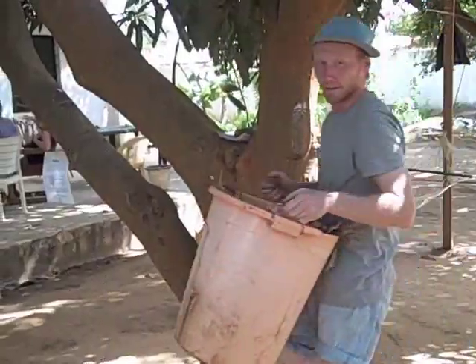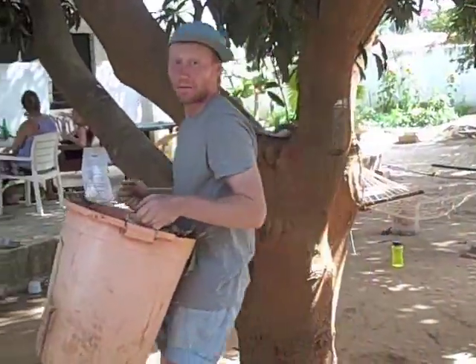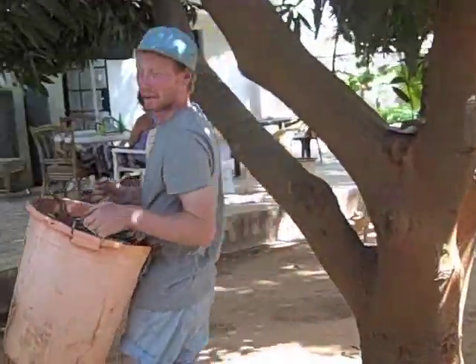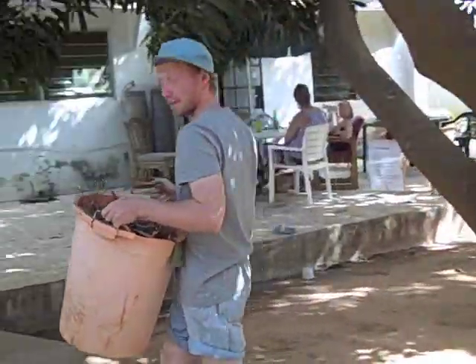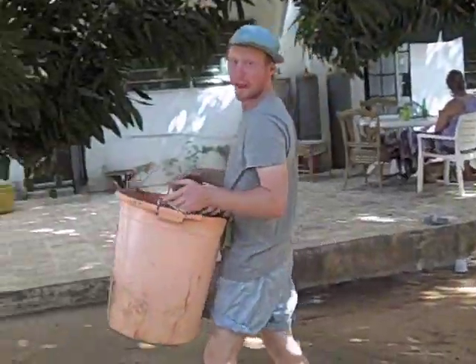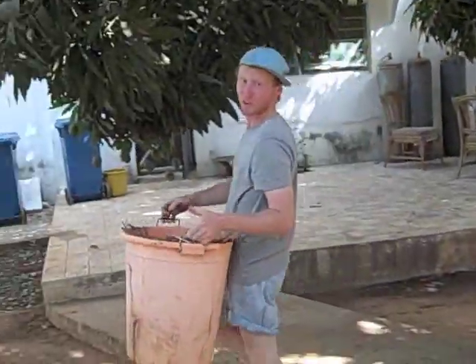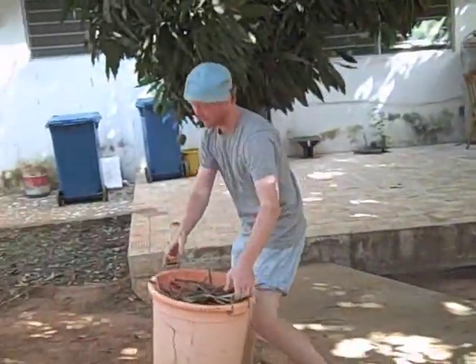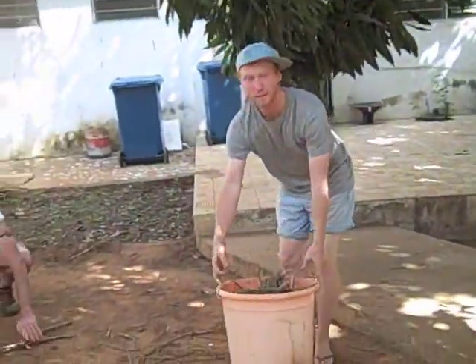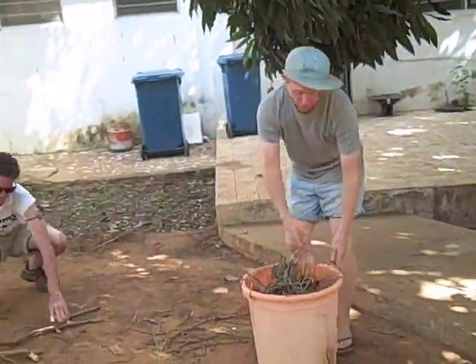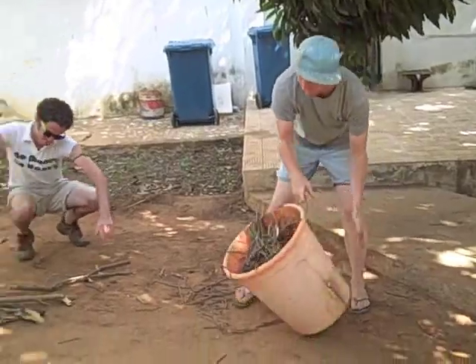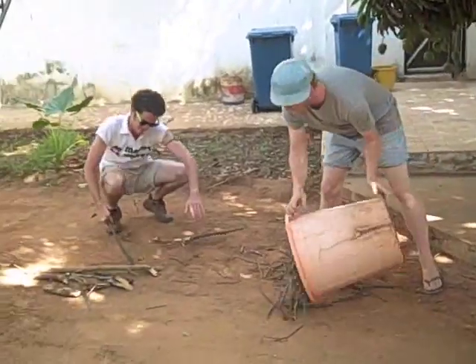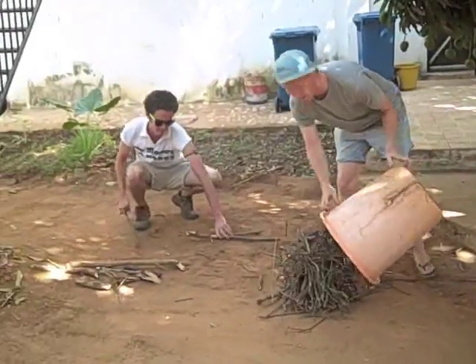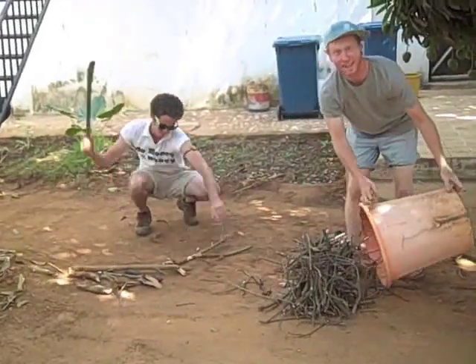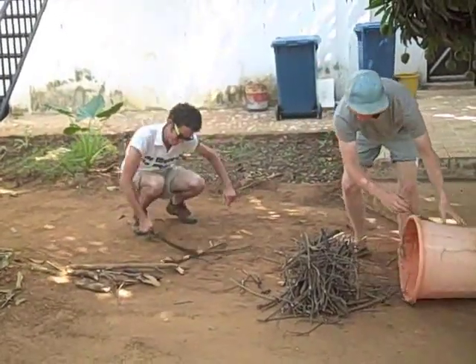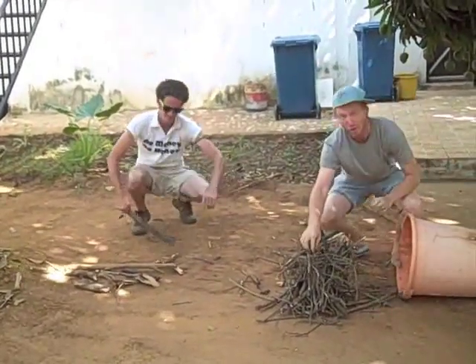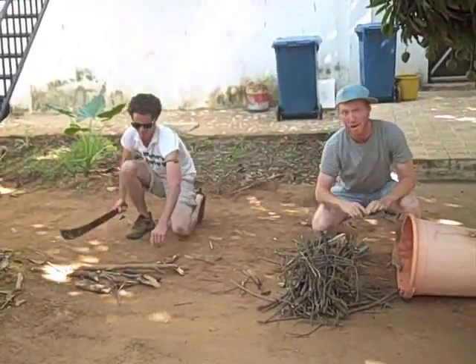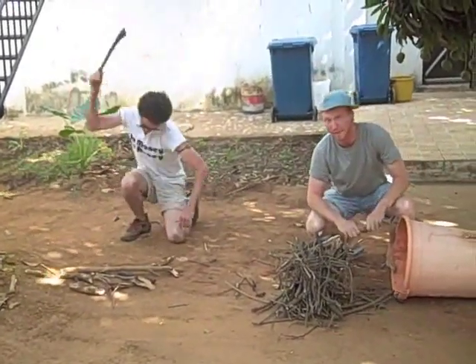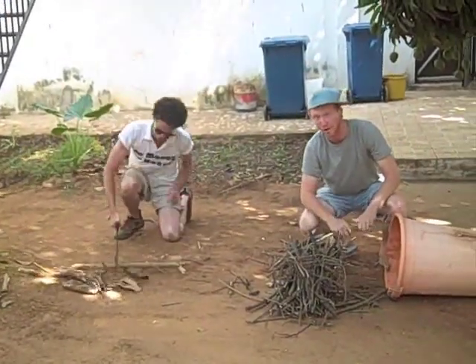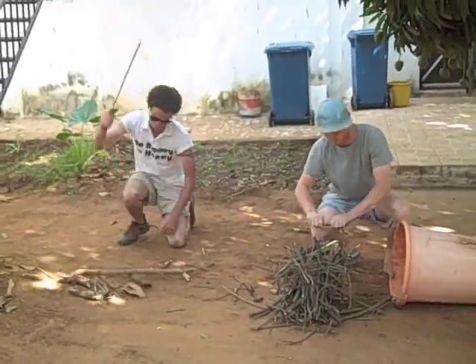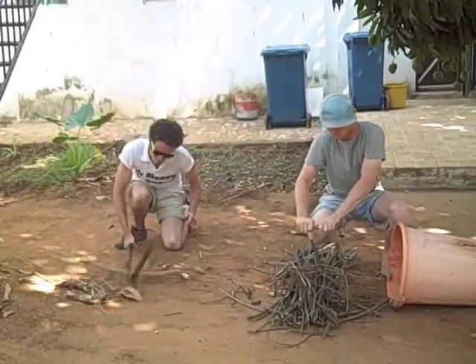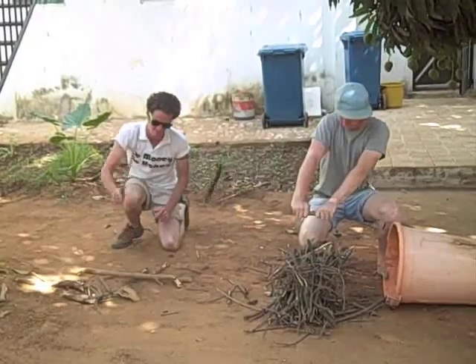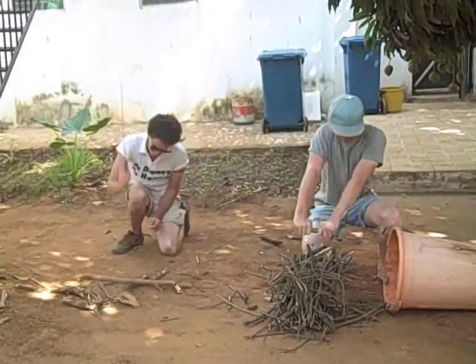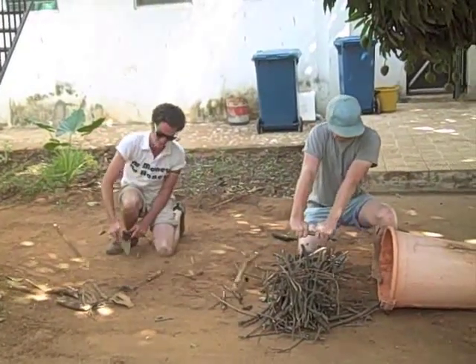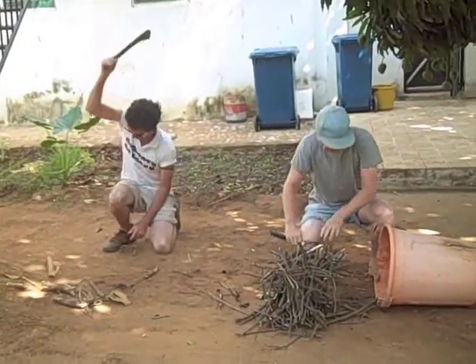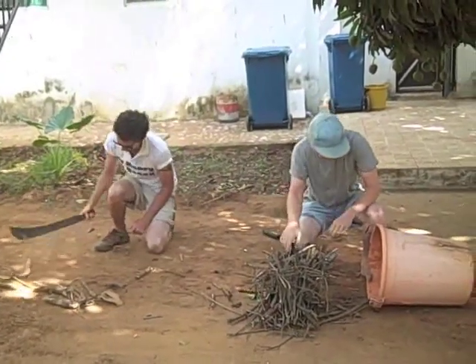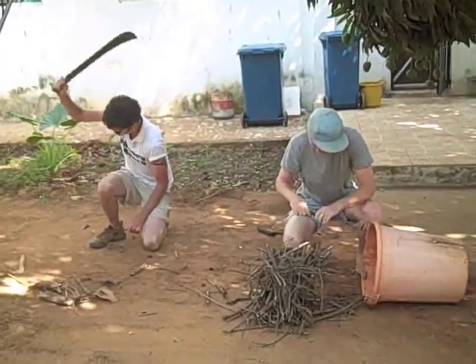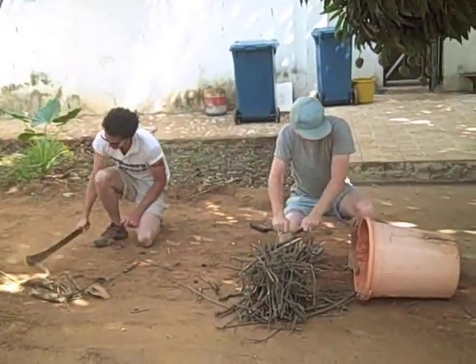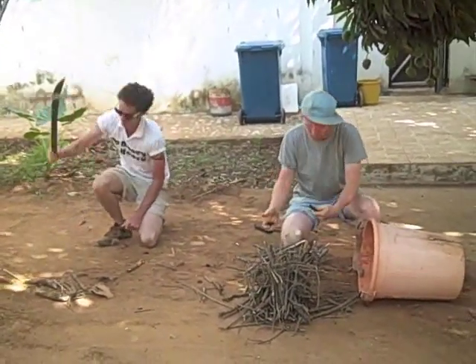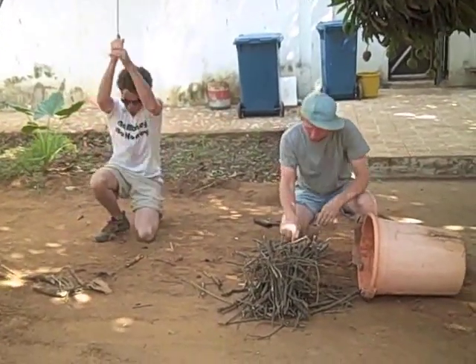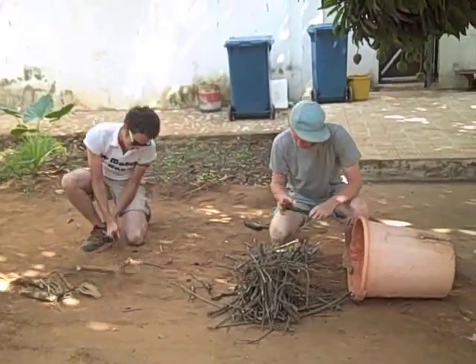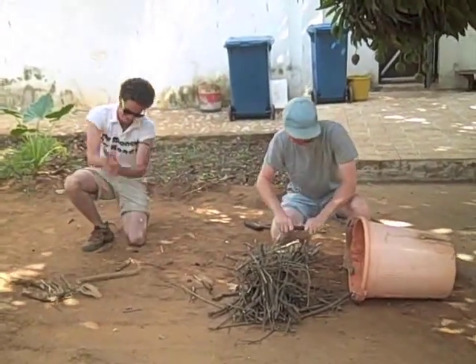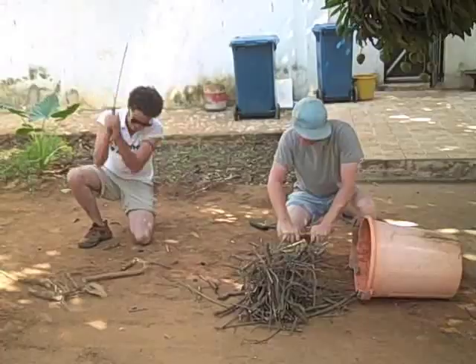Now that we have our pit, it's time to add the materials. Today we have sticks for aeration between the layers. Chop your sticks to a length of 6 to 8 inches — any longer becomes difficult to work with.